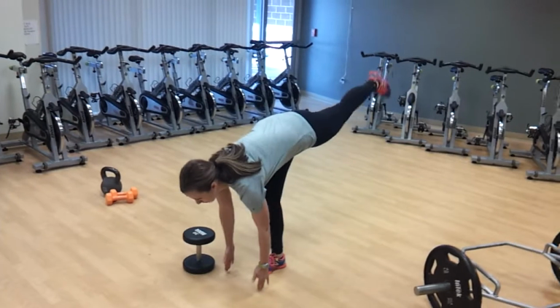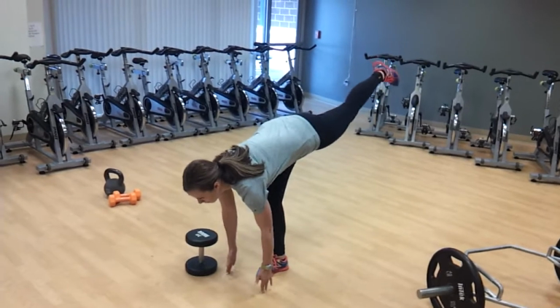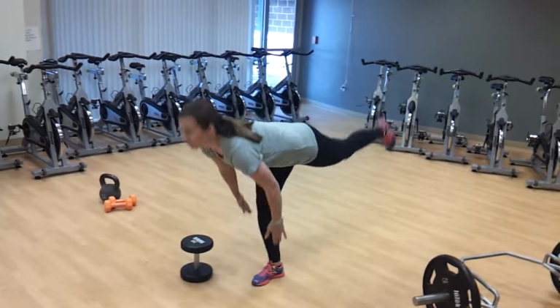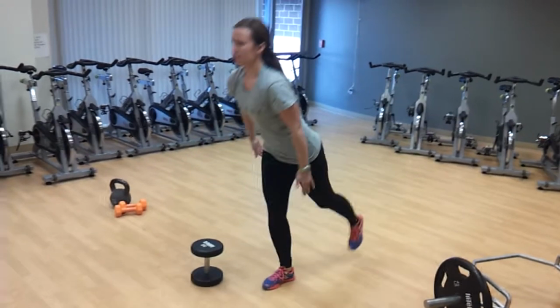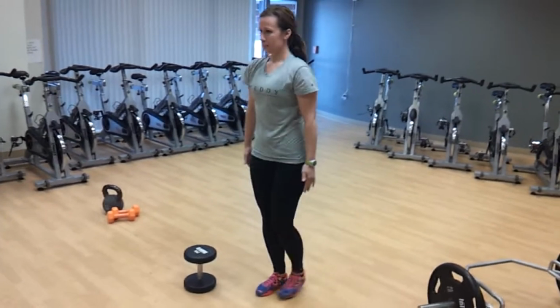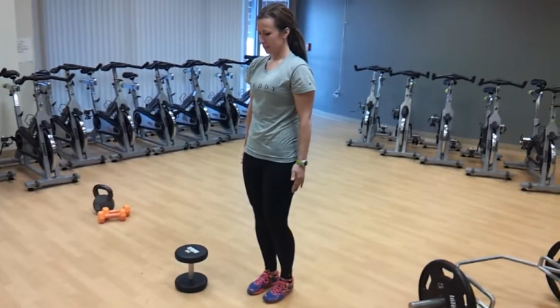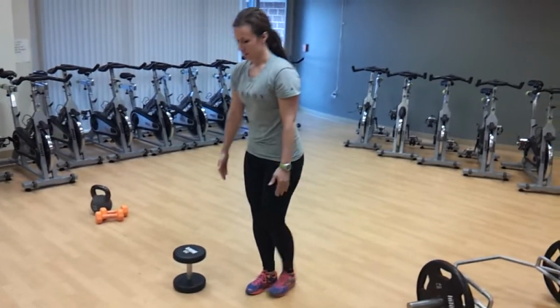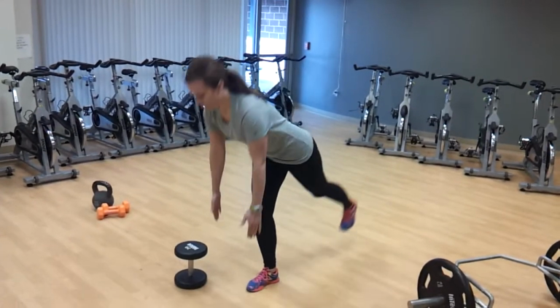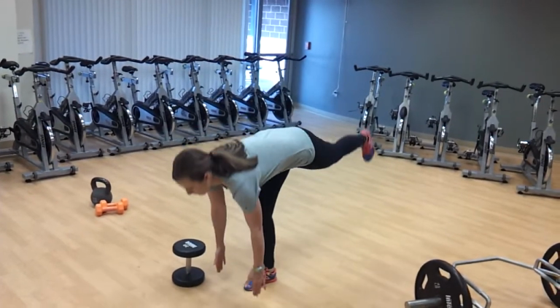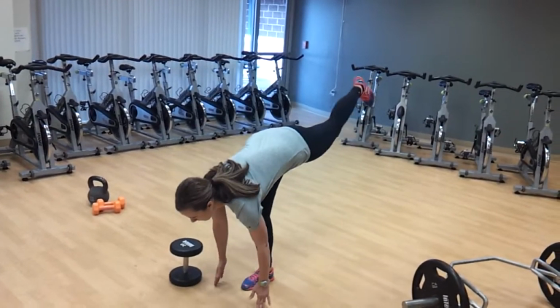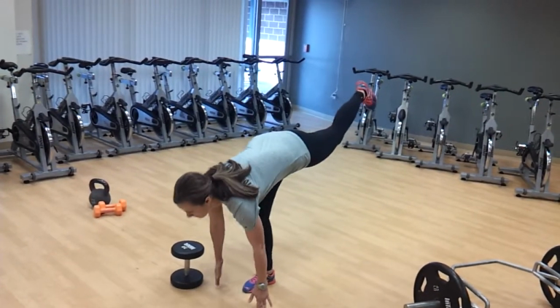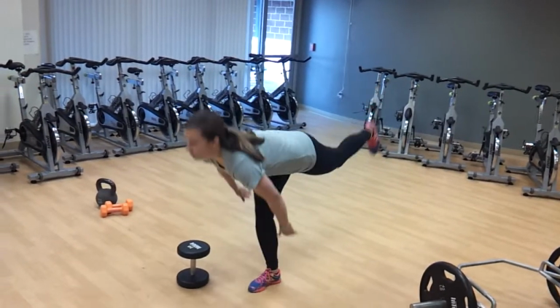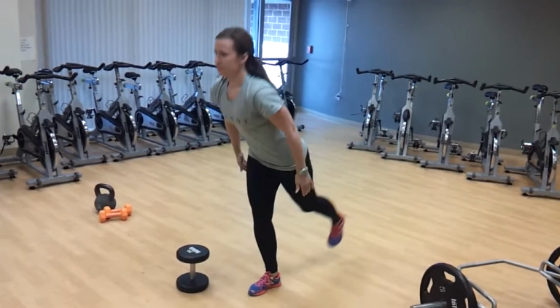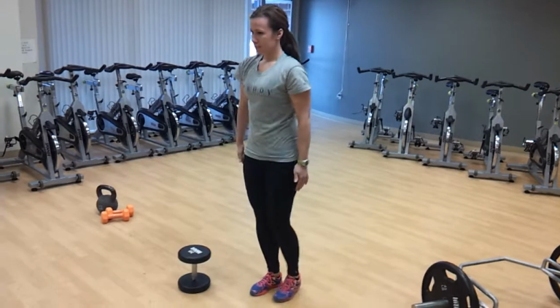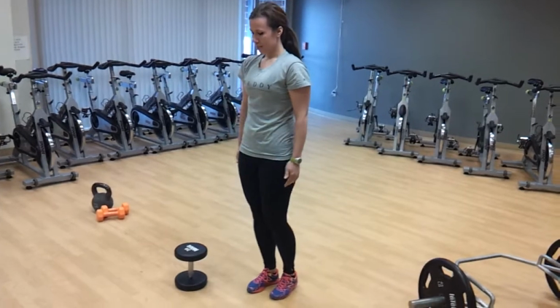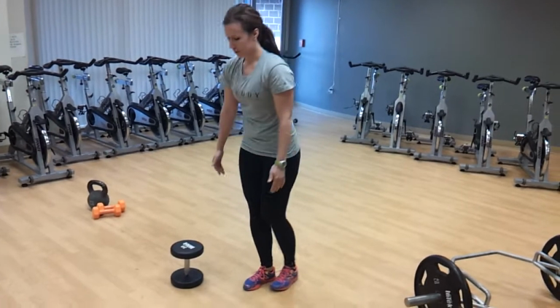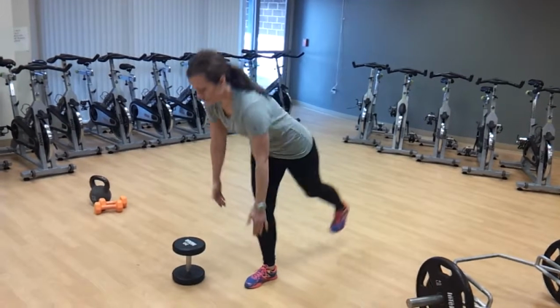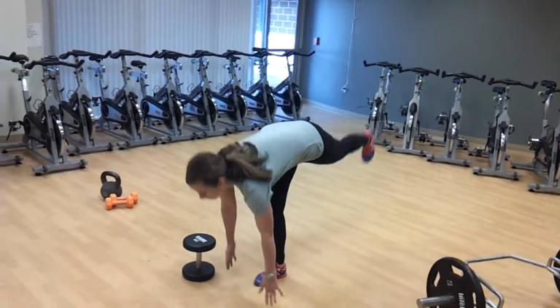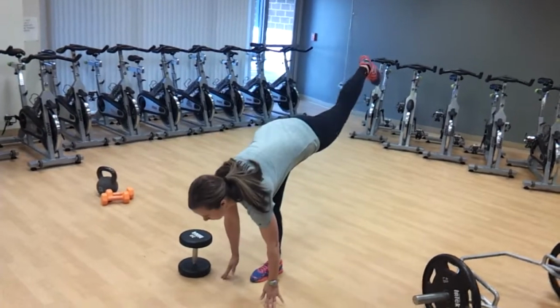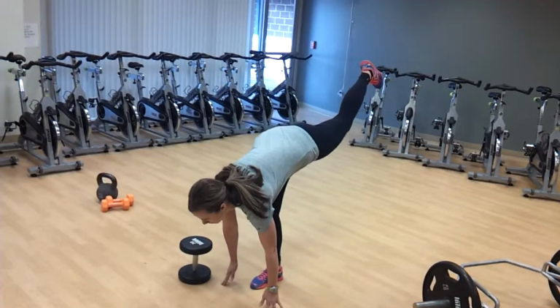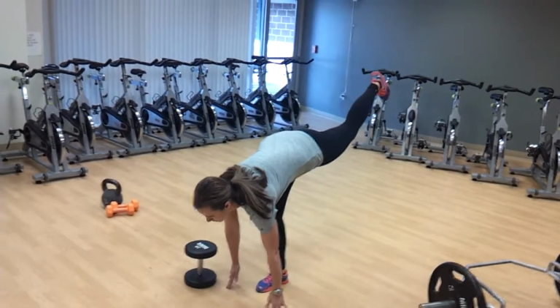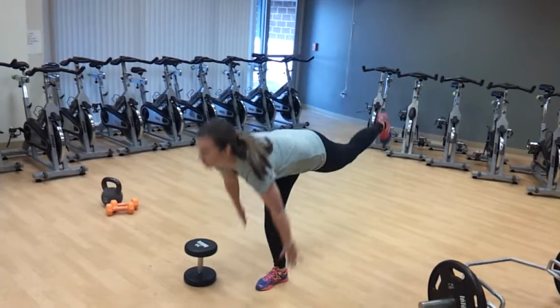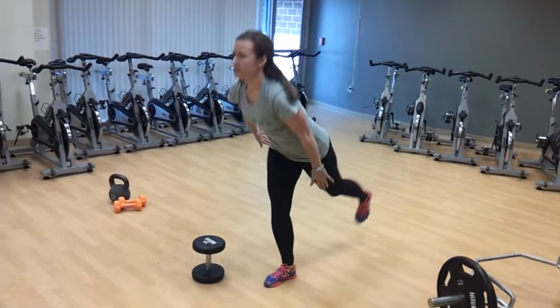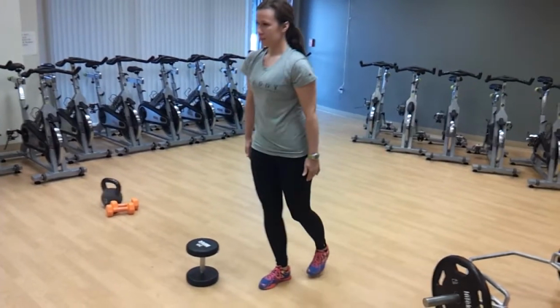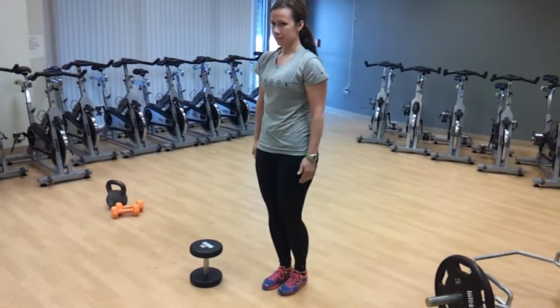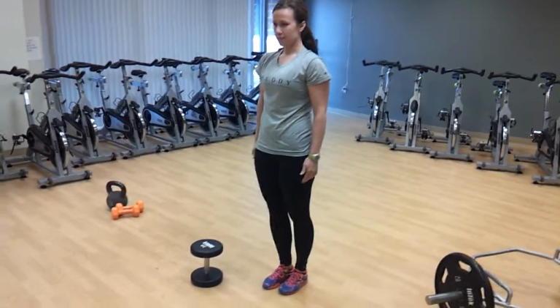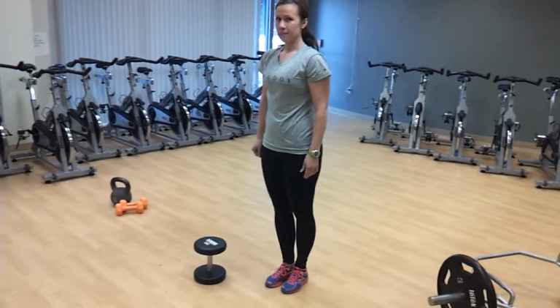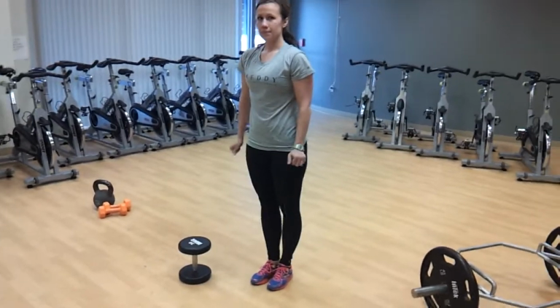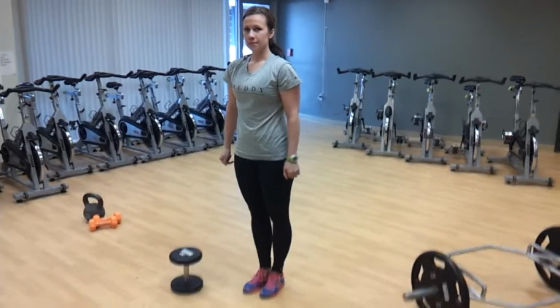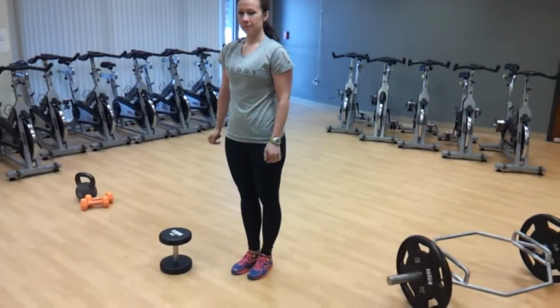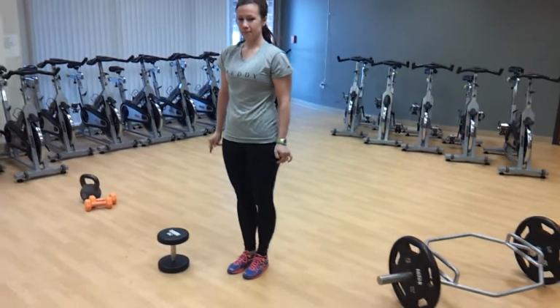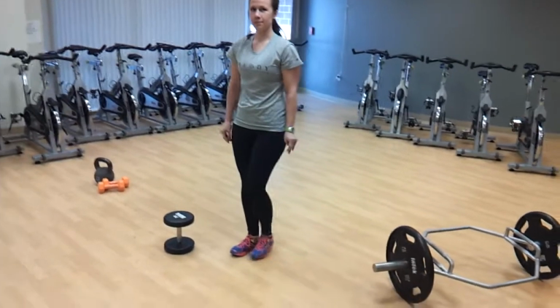You can knock out two sets of 10 per leg before you start adding weight. That's going to be awesome work for your hamstrings, your glutes, and your balance. Just a few single leg deadlift variations.